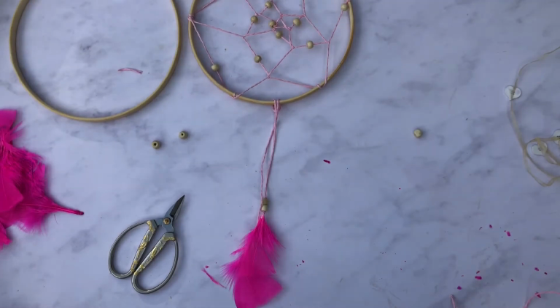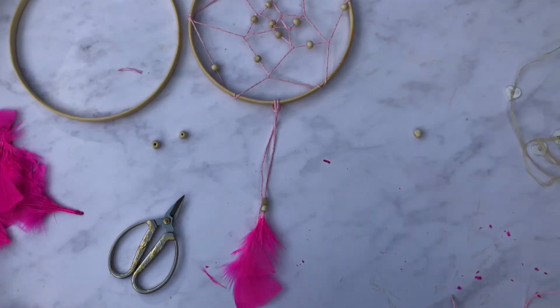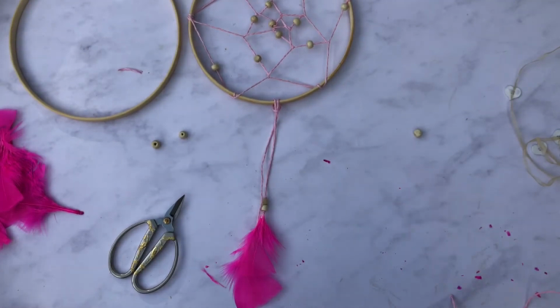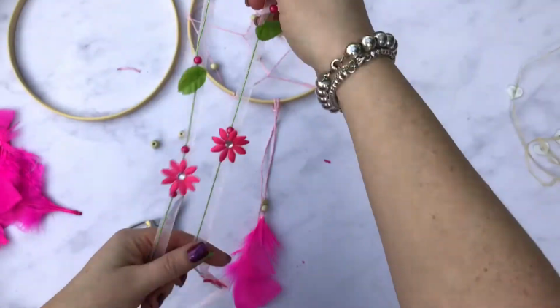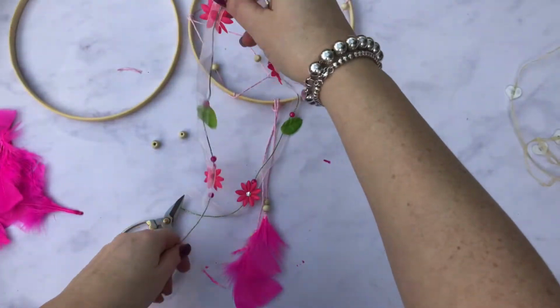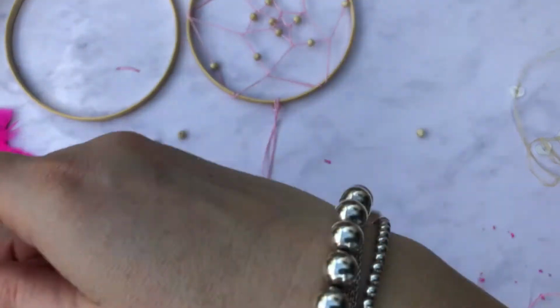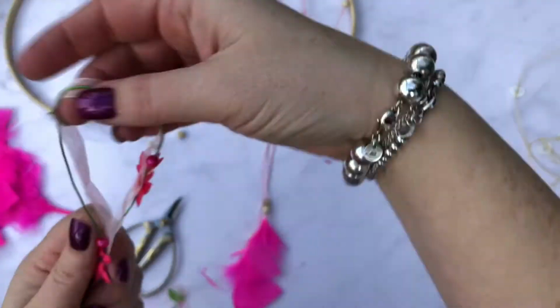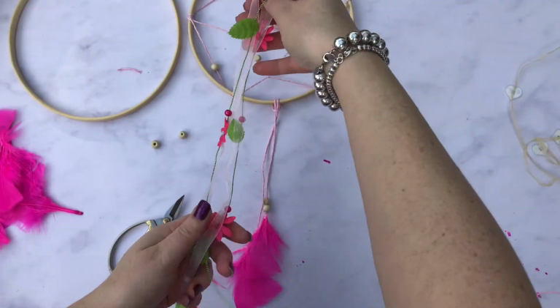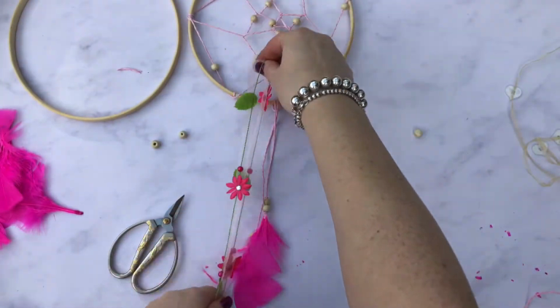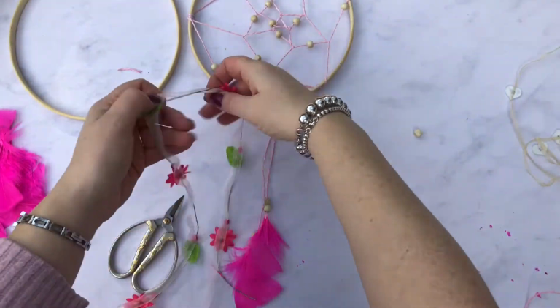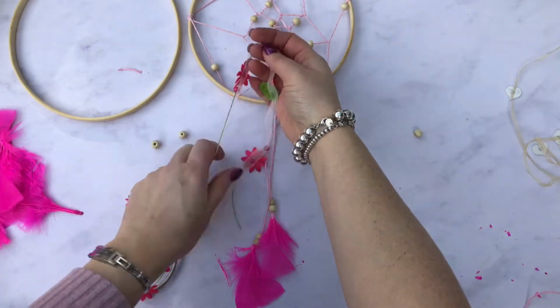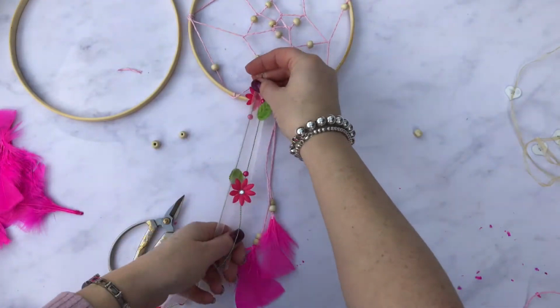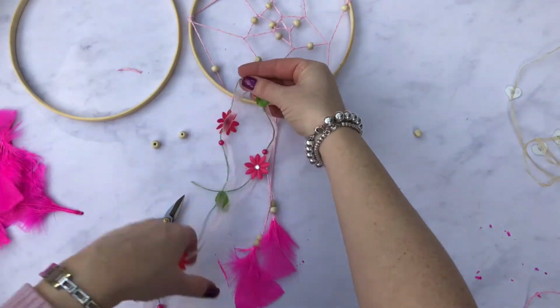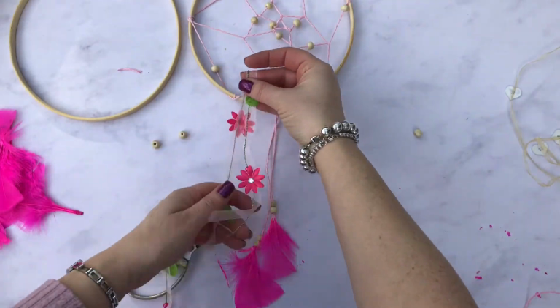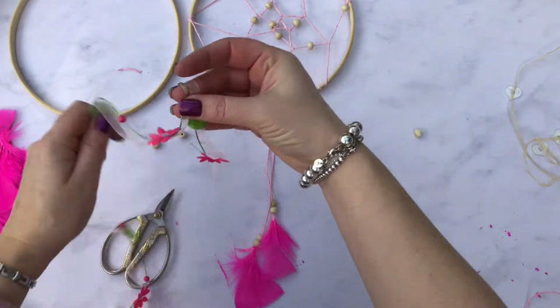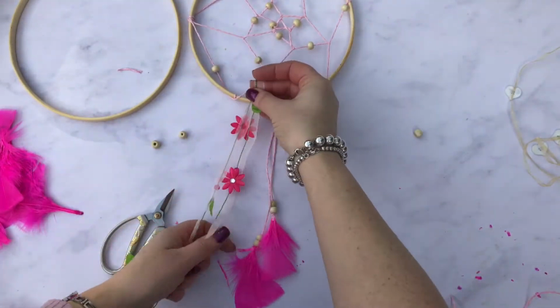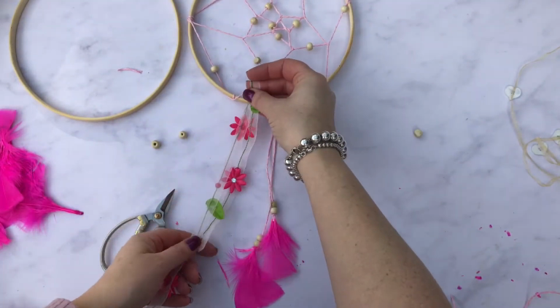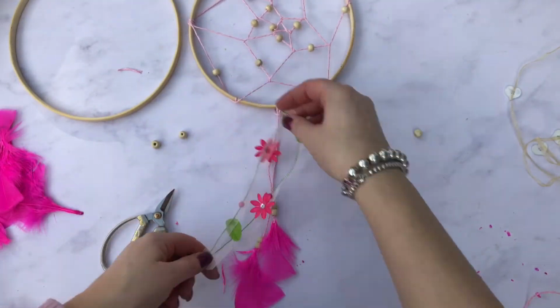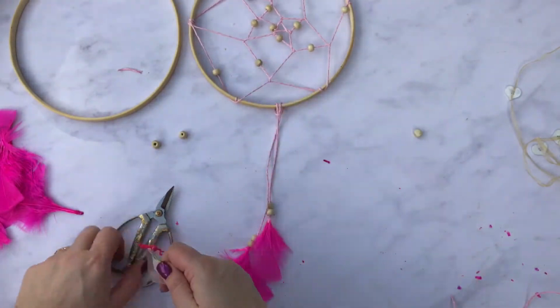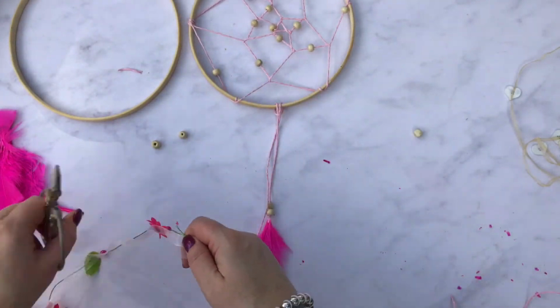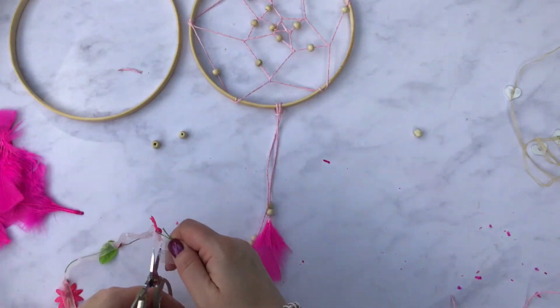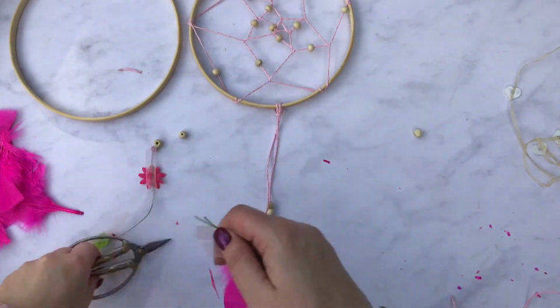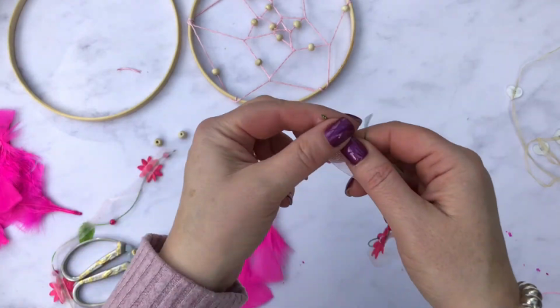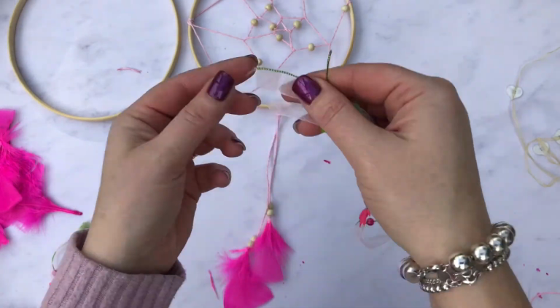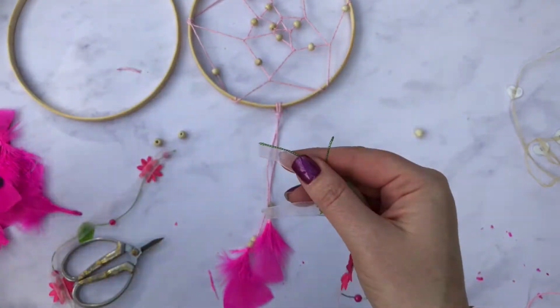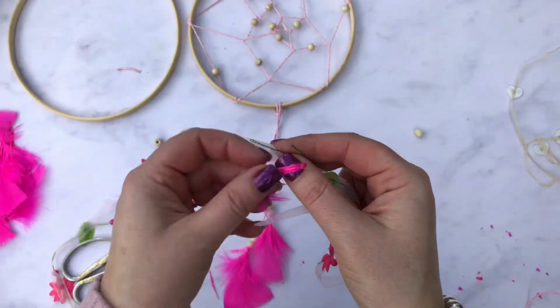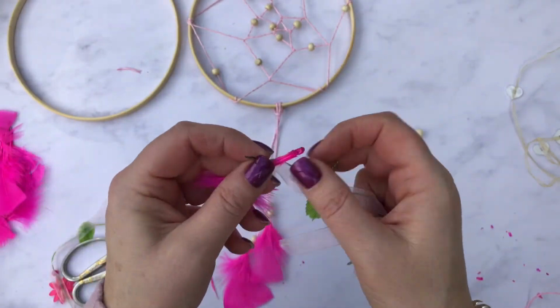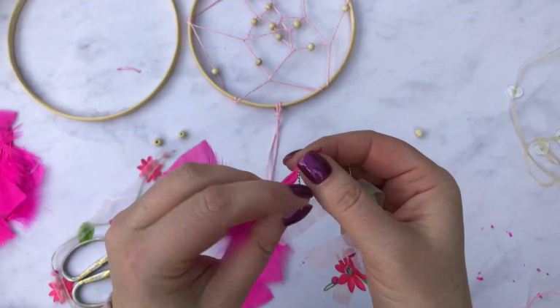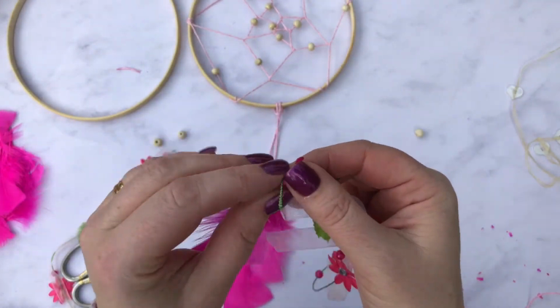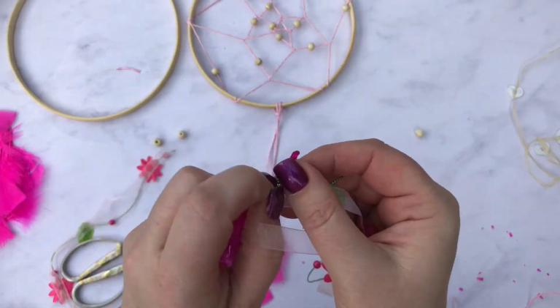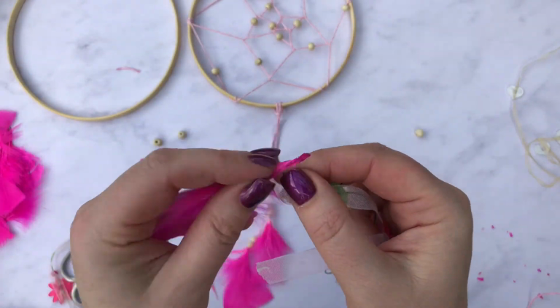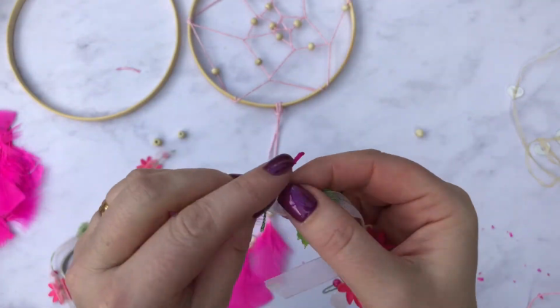I'm going to go with a red daisy string — this has got some beads on as well — so I'm going to get the right length and then cut it. I'm also going to use the green thread; this has got a ribbon and a green thread, but the green is easier.